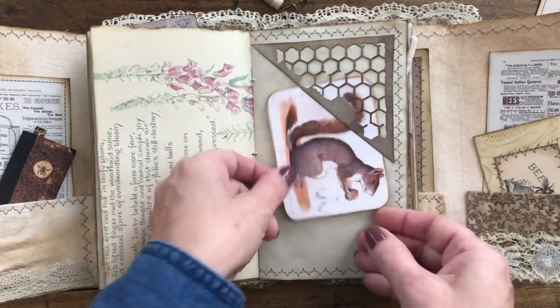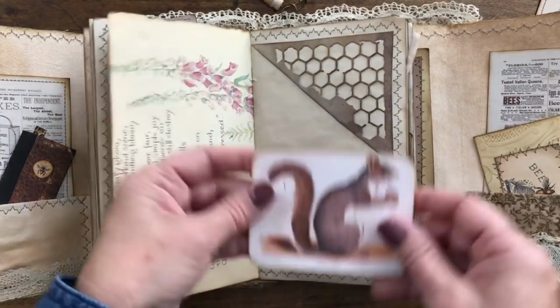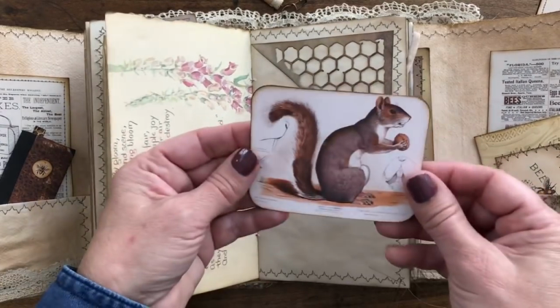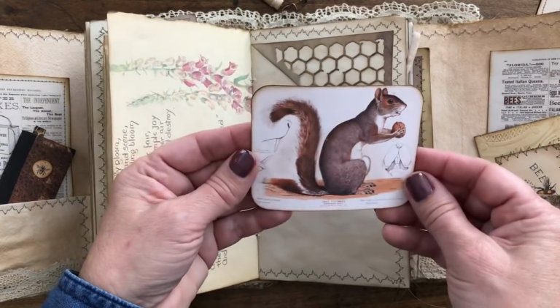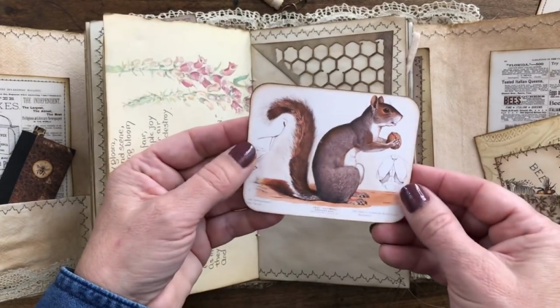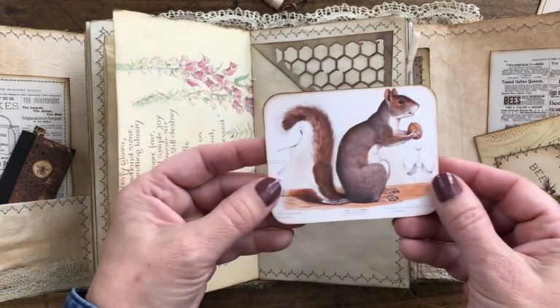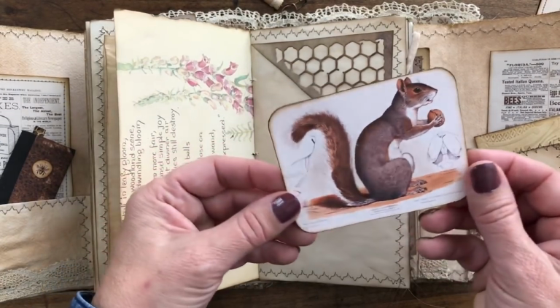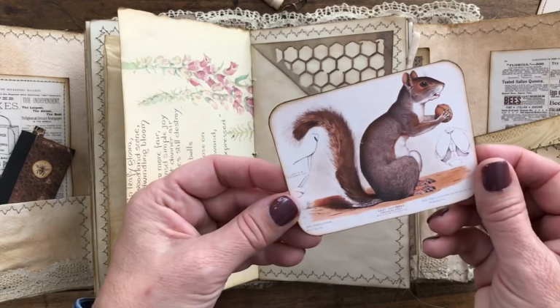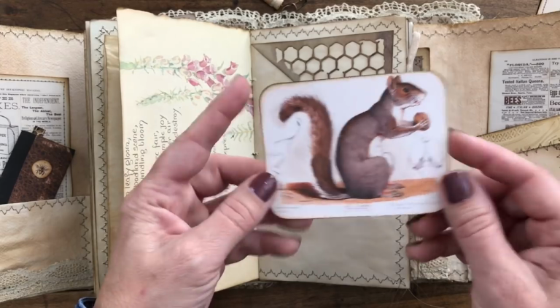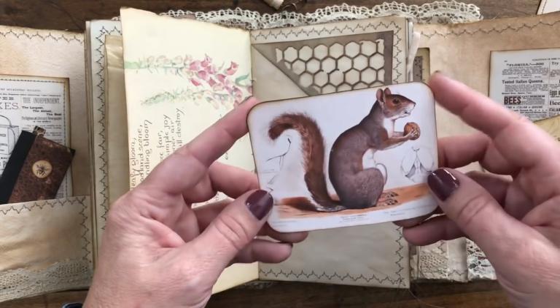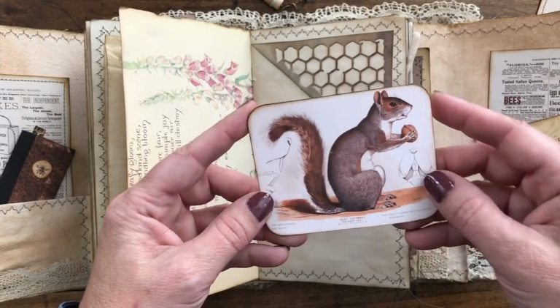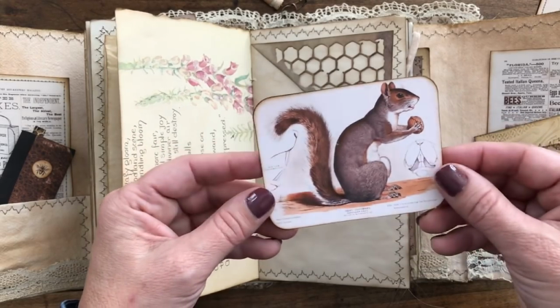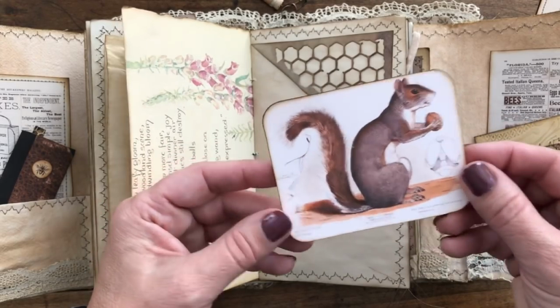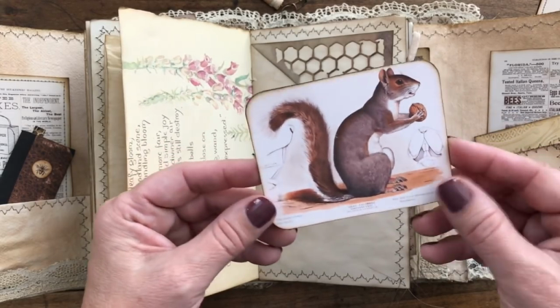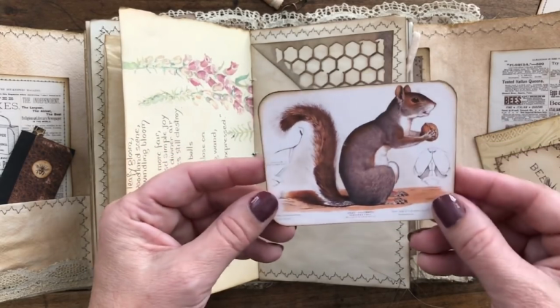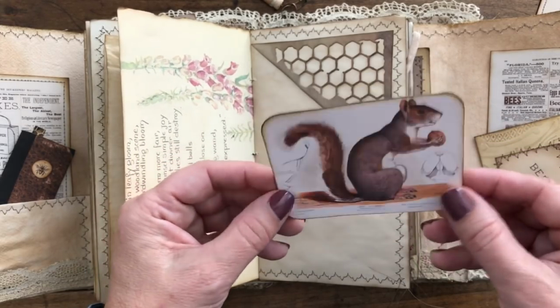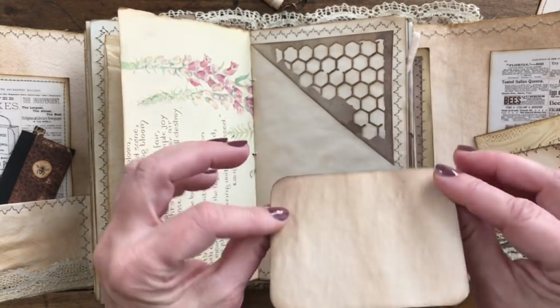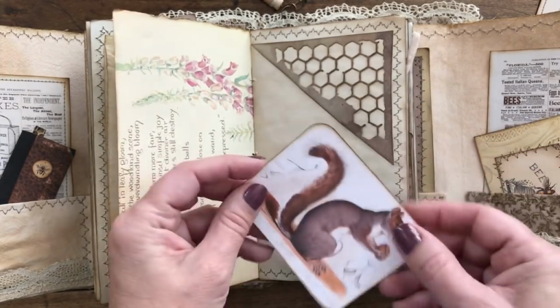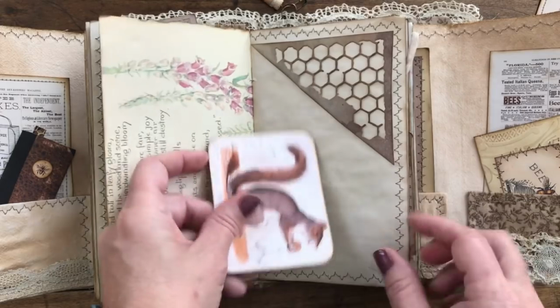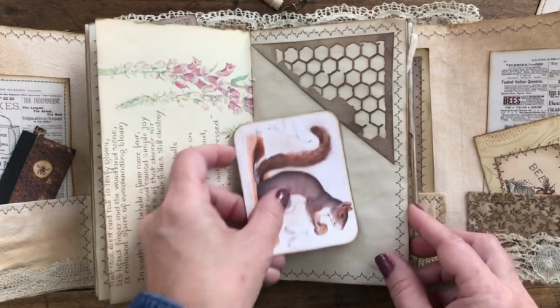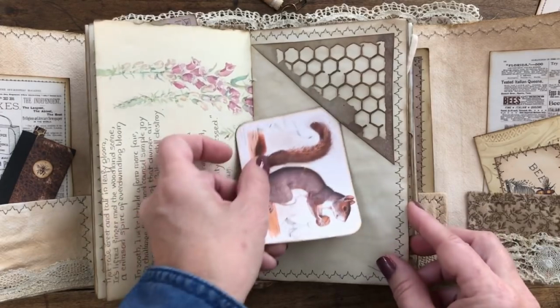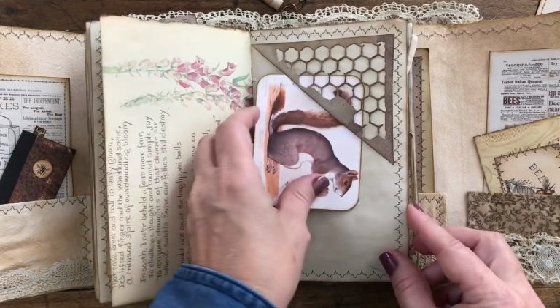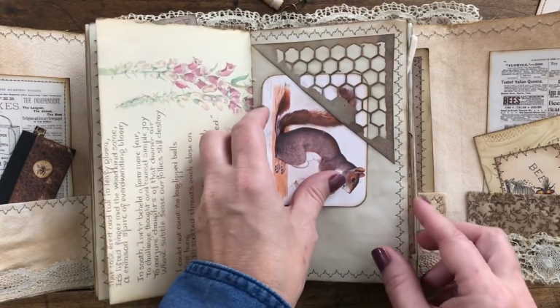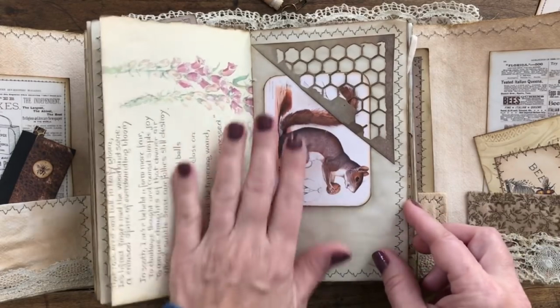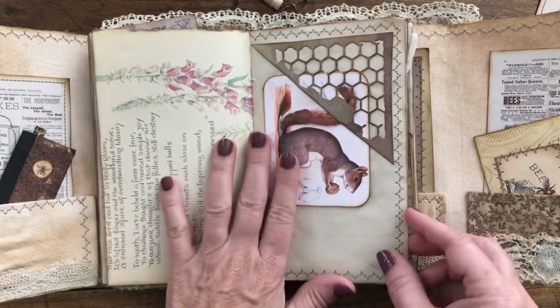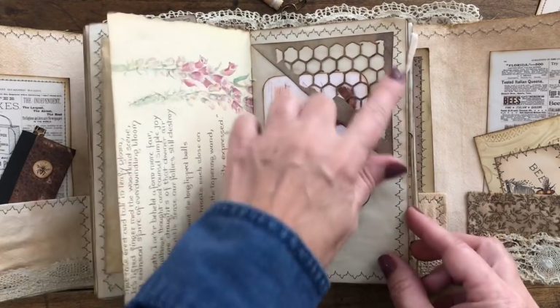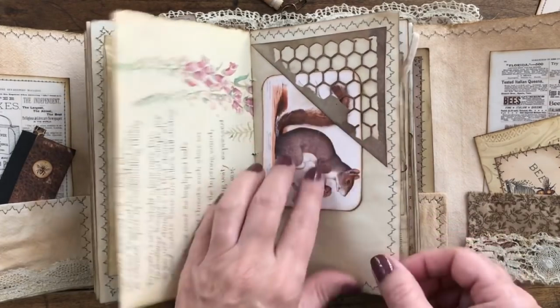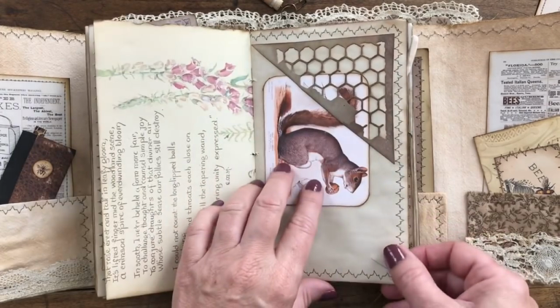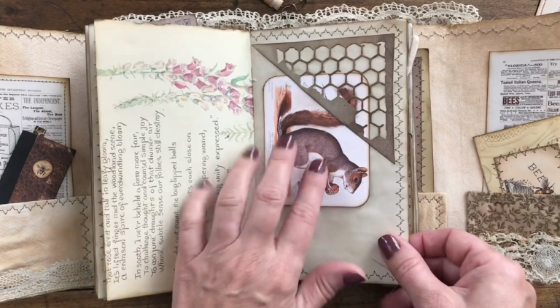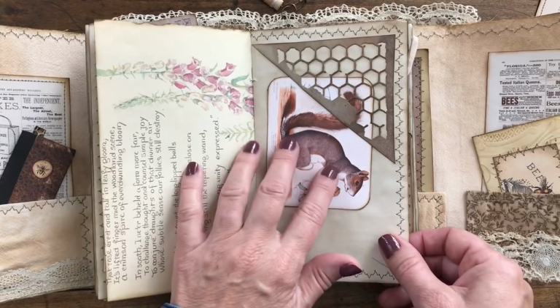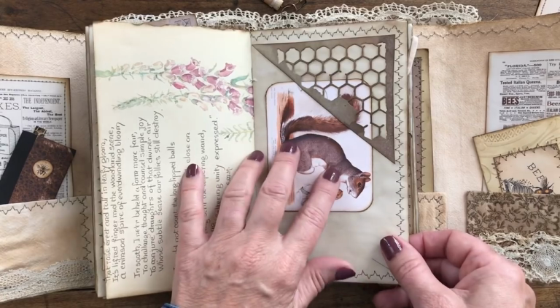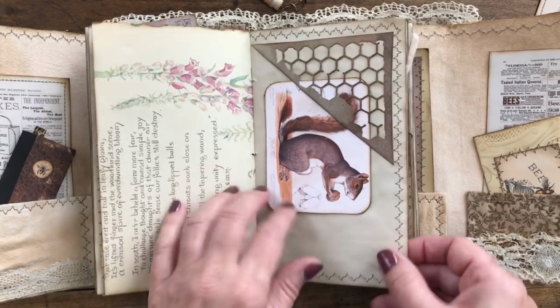Here - I think this was from last month's bundle from the Graphics Fairy Premium membership site - I just loved the squirrel and I thought the coloring kind of went. I know it's not really bee related but I liked it, and then I cut that corner out to look like honeycomb.